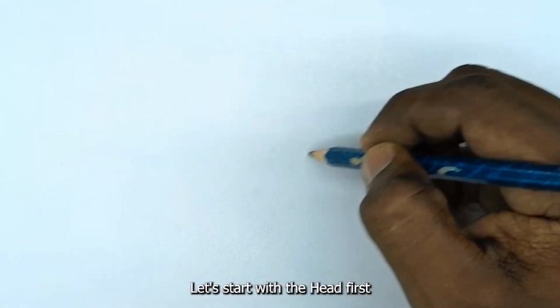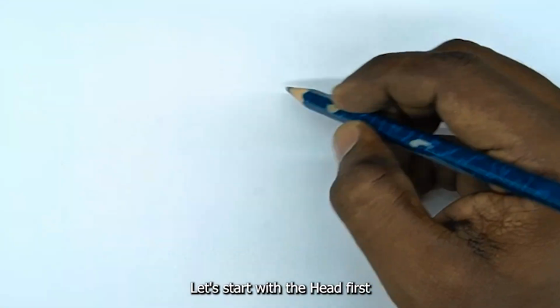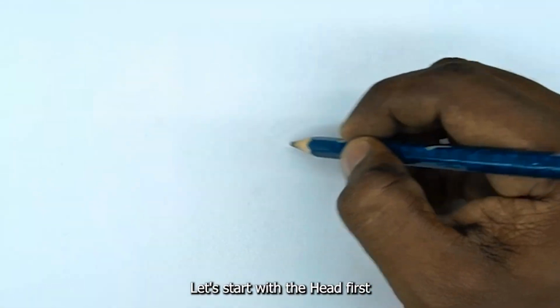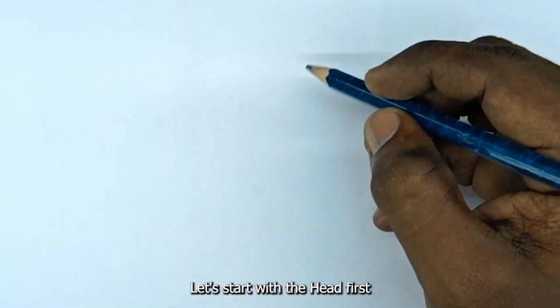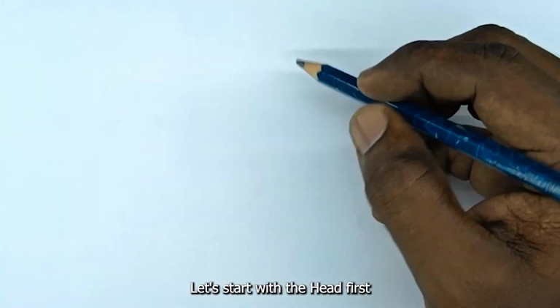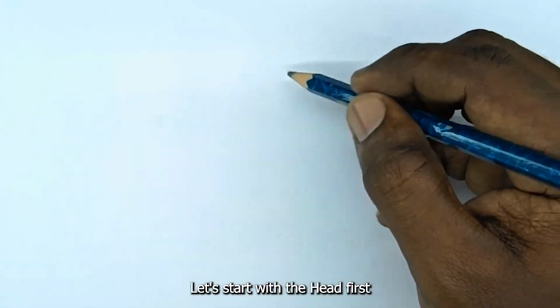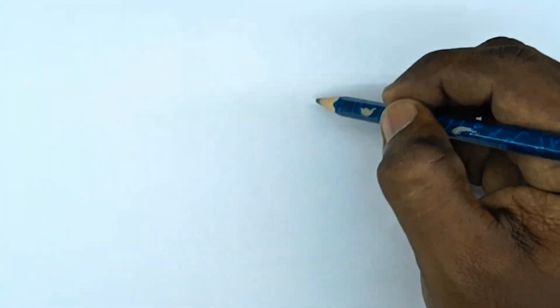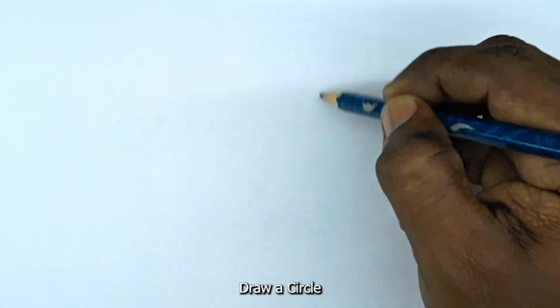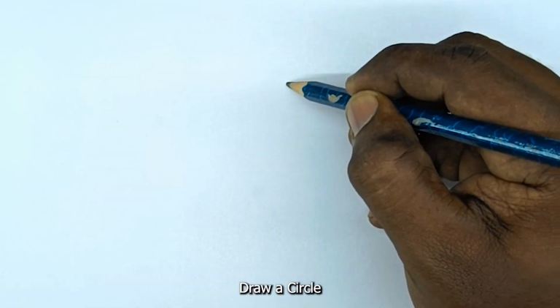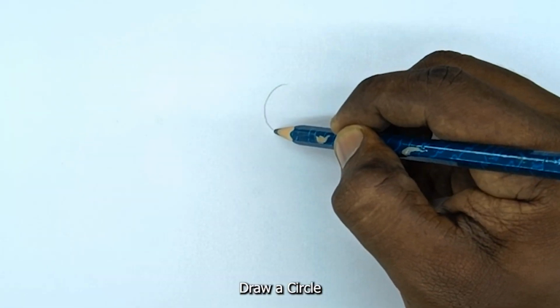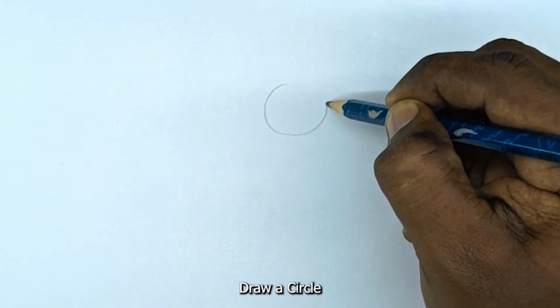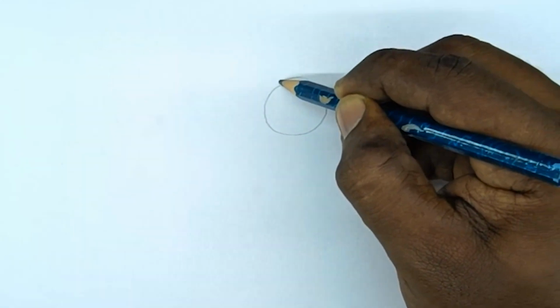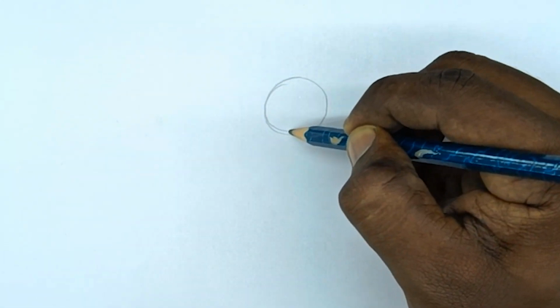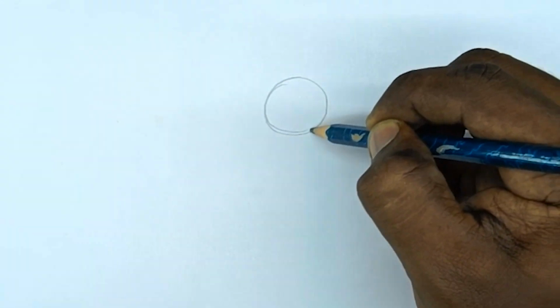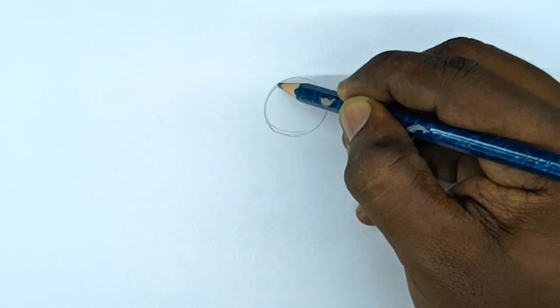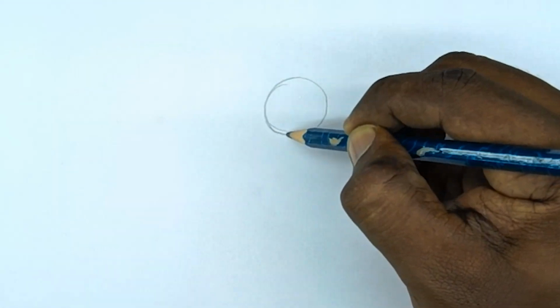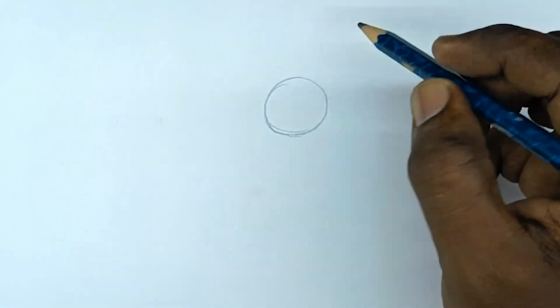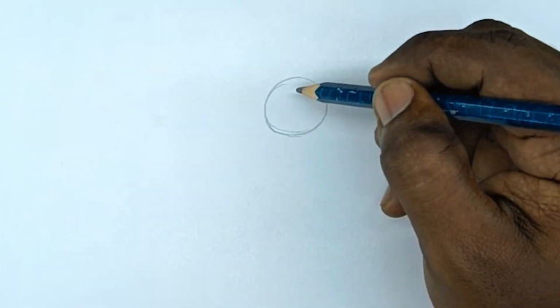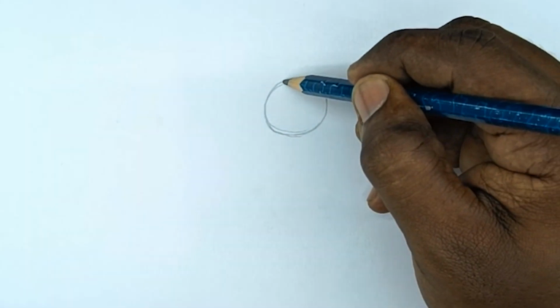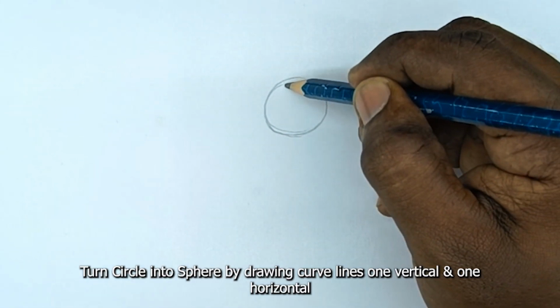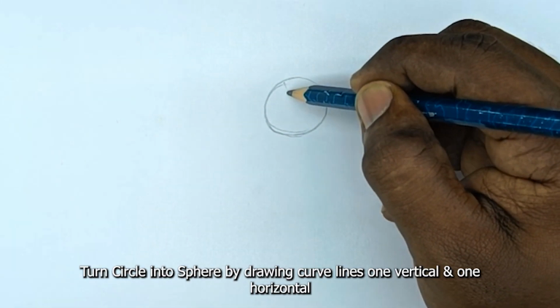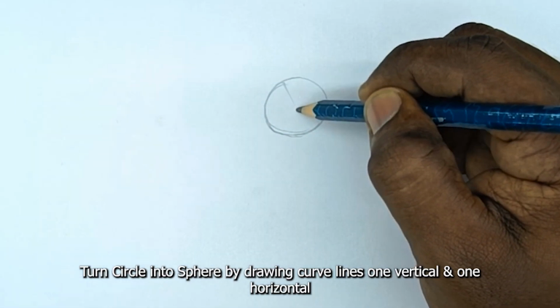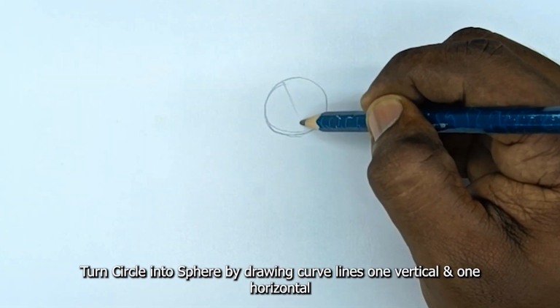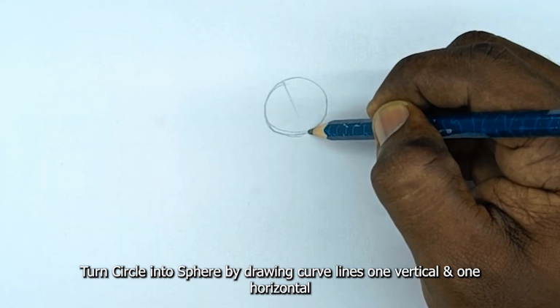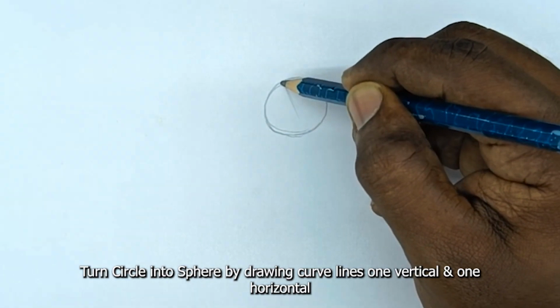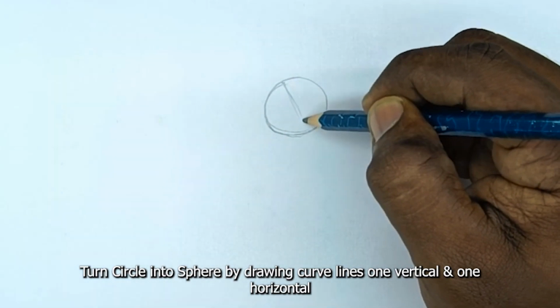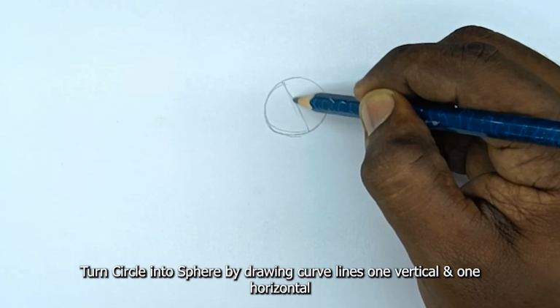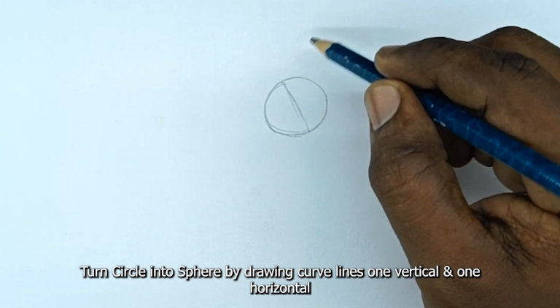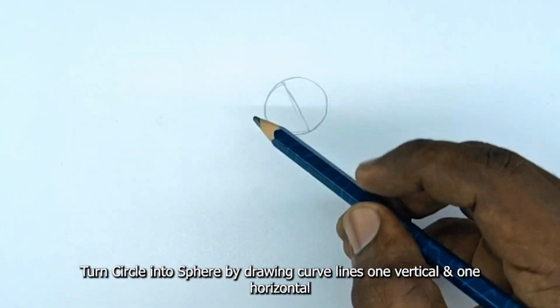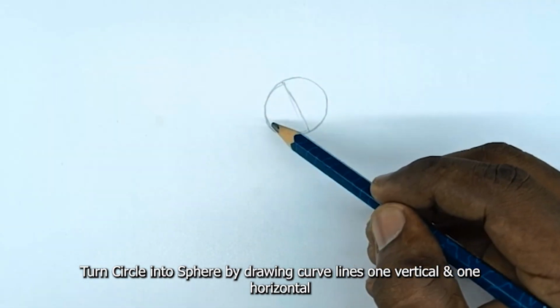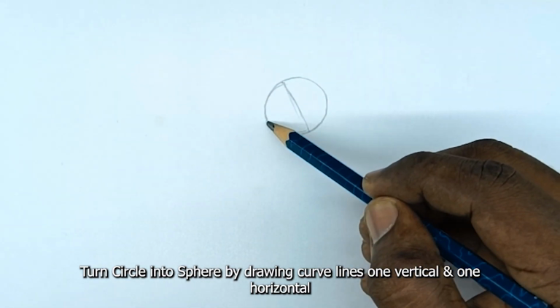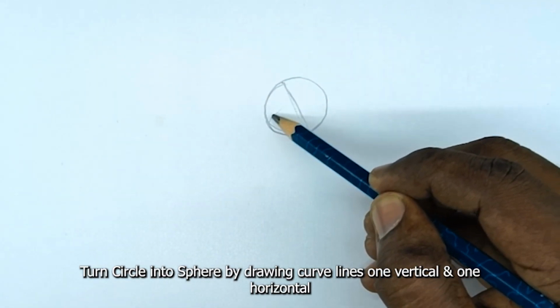Let's start with the head first. Draw a circle. Turn the circle into a sphere by drawing curved lines, one vertical and one horizontal.